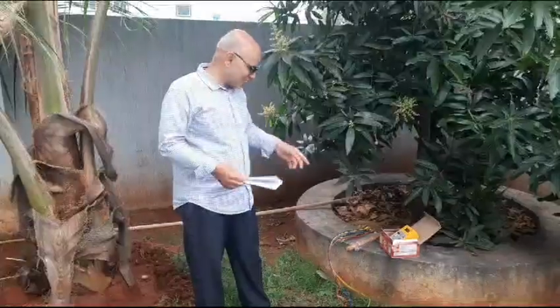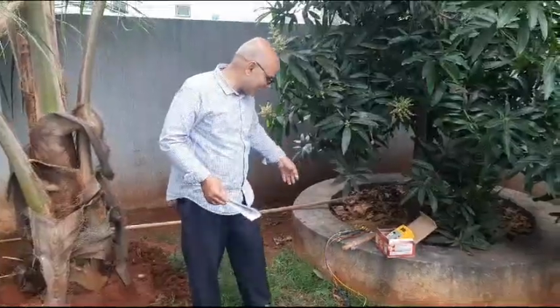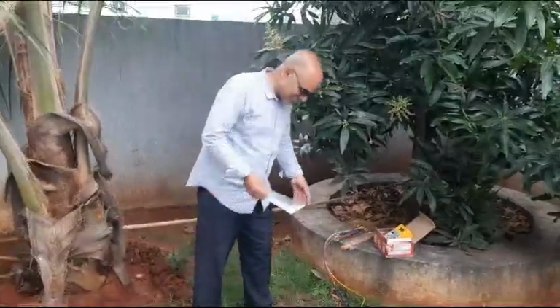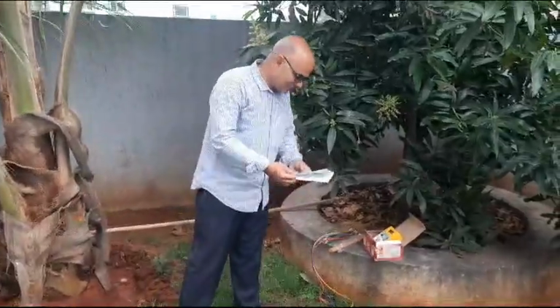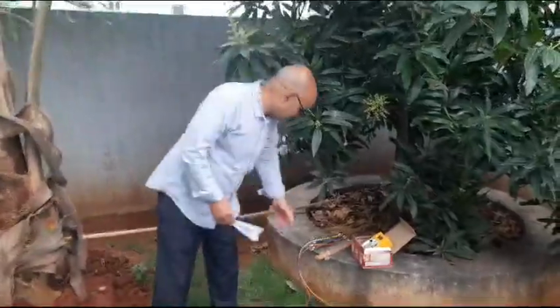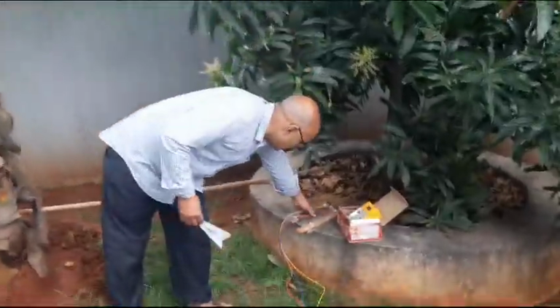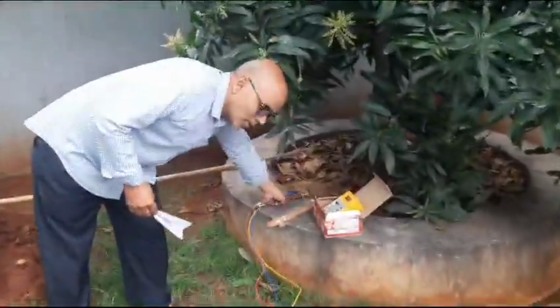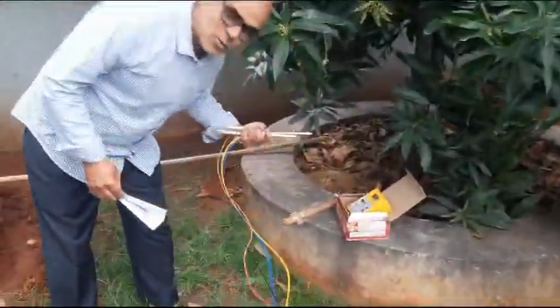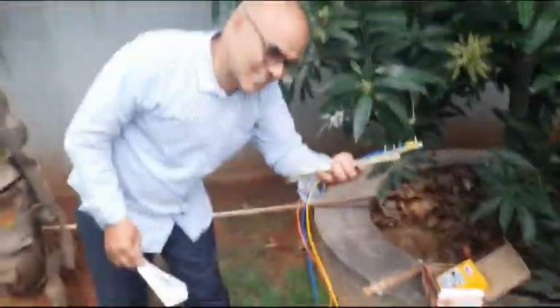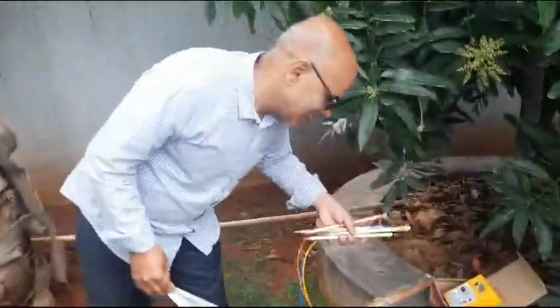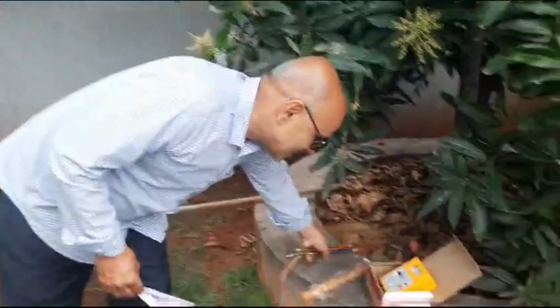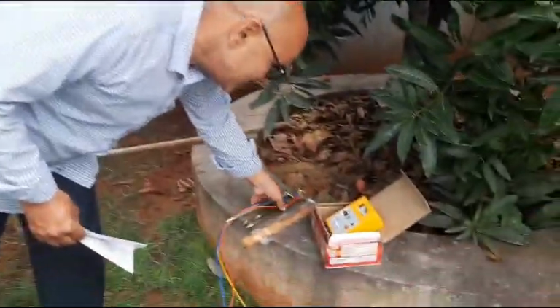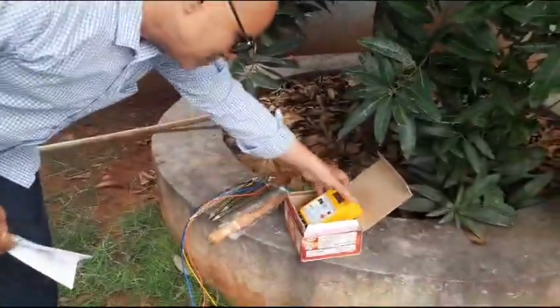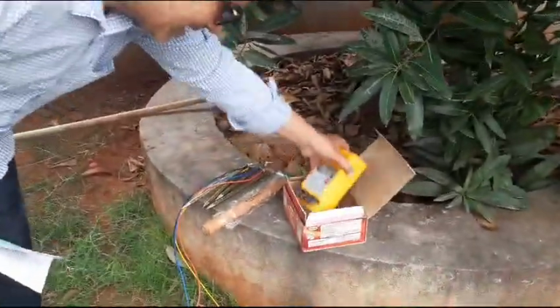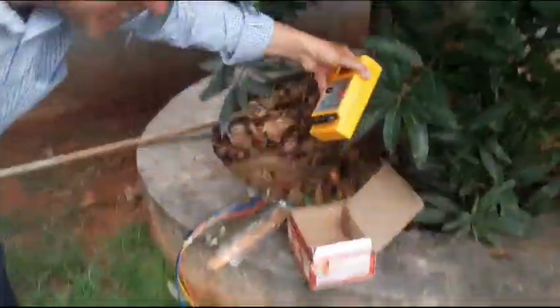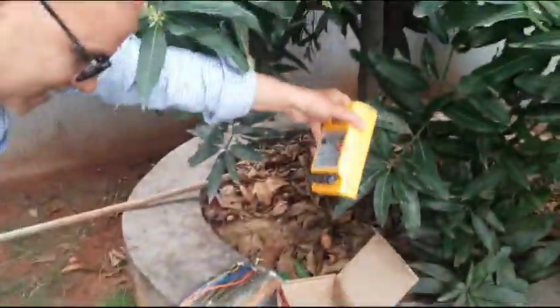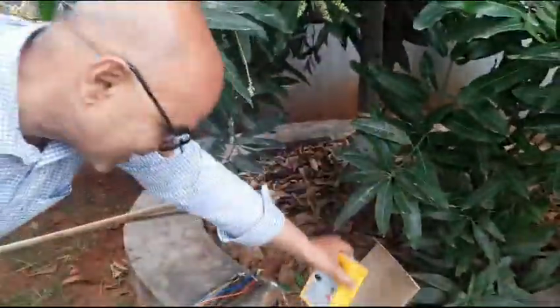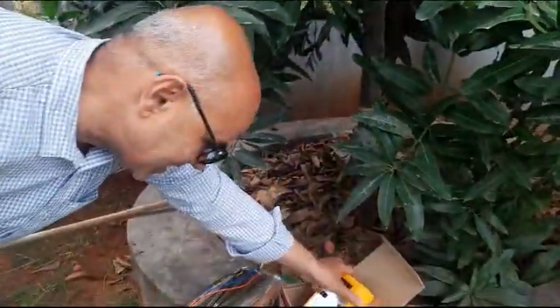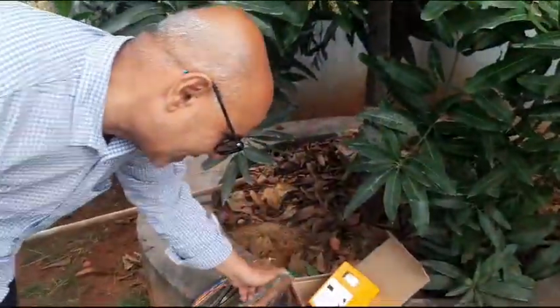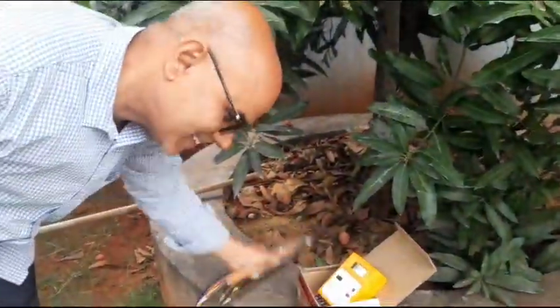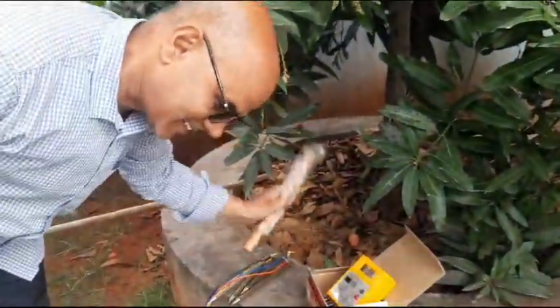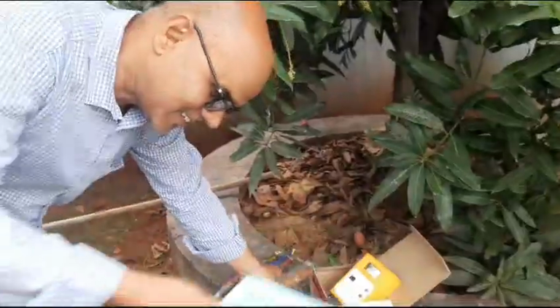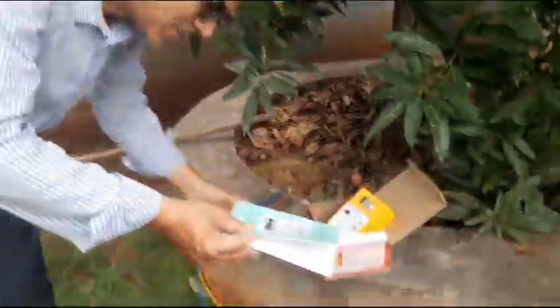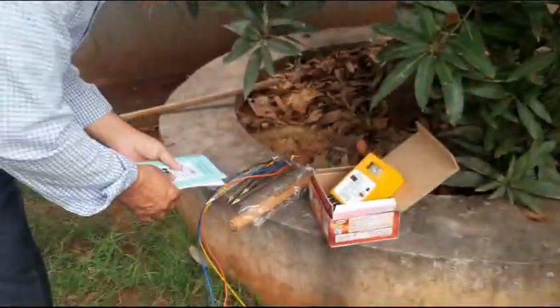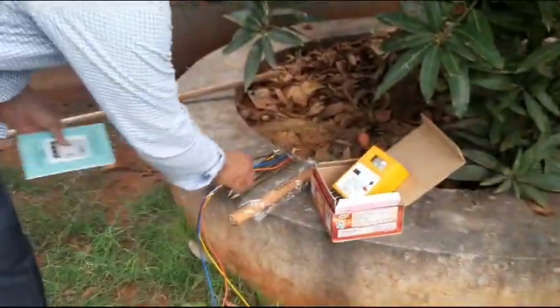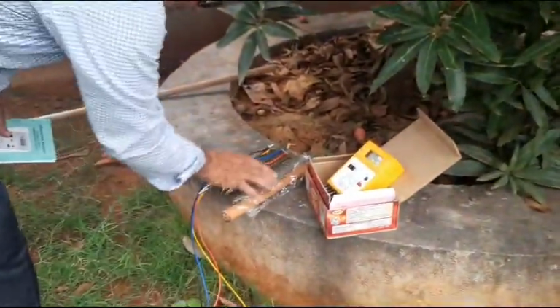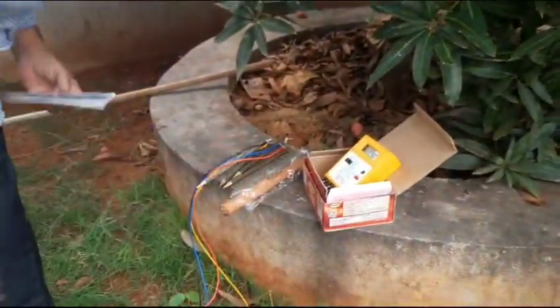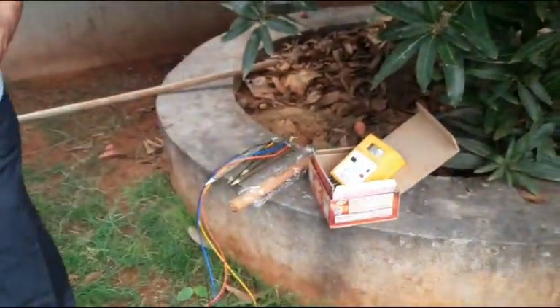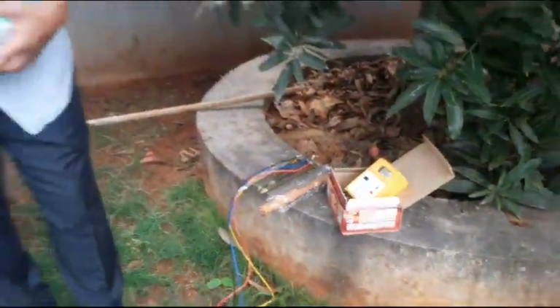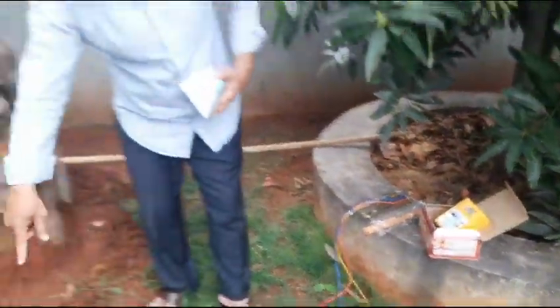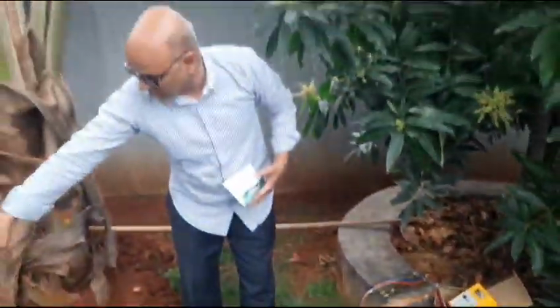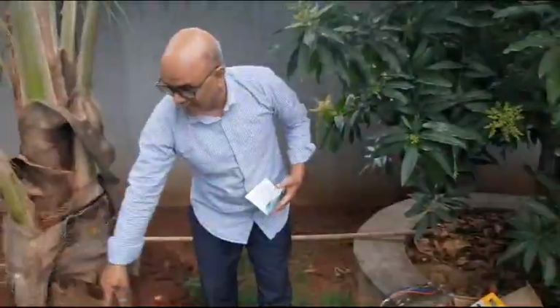This is an earth resistance tip. These are all four spikes, and this is my mega earth resistance tester. This is a hammer and an instruction manual. I want to find out the earth resistance of this area.